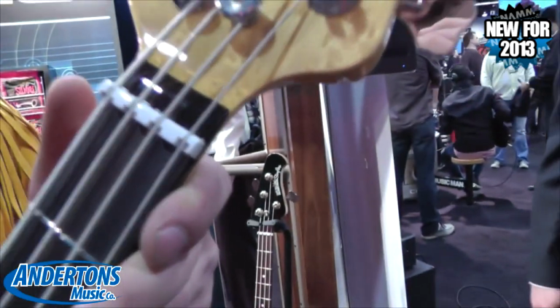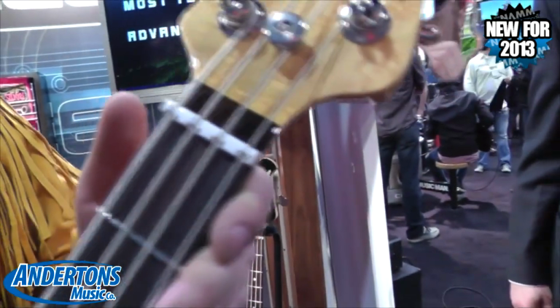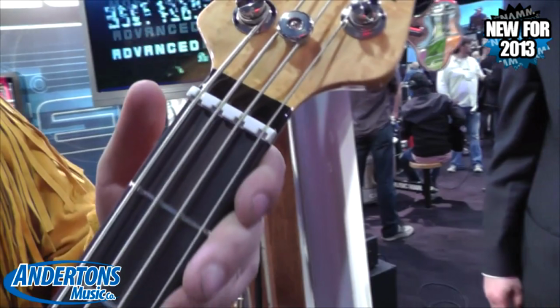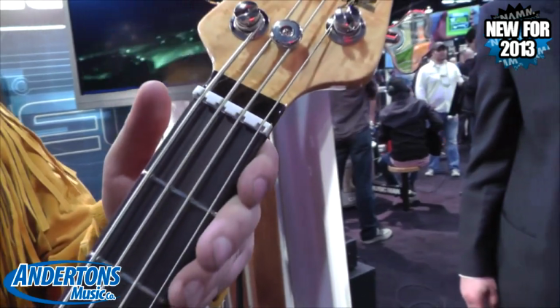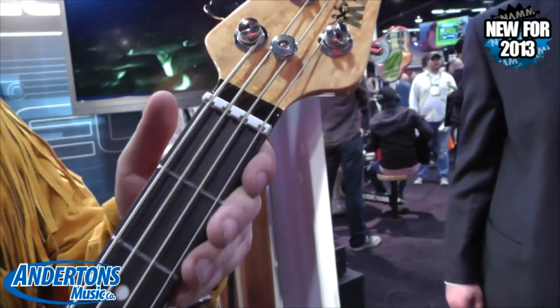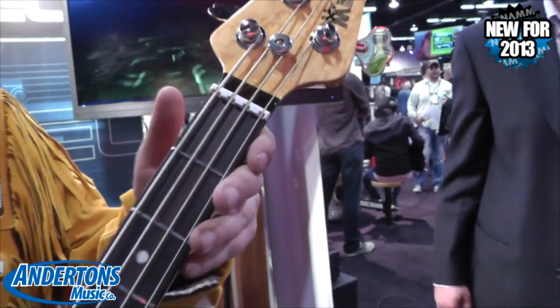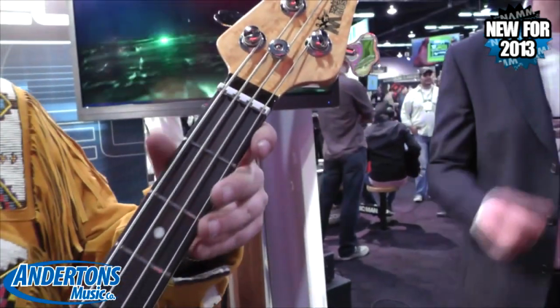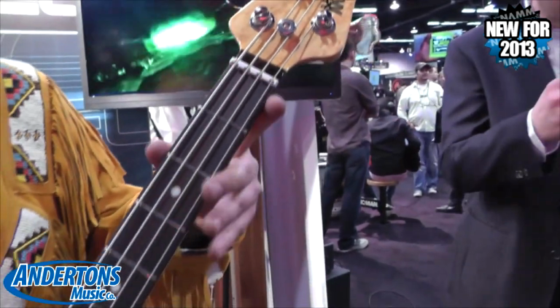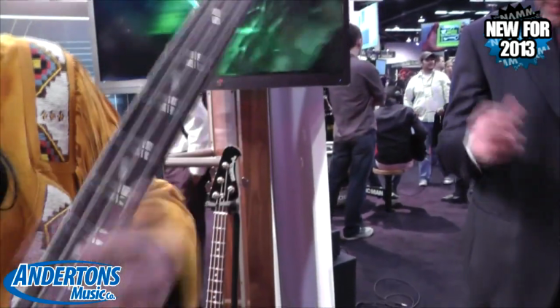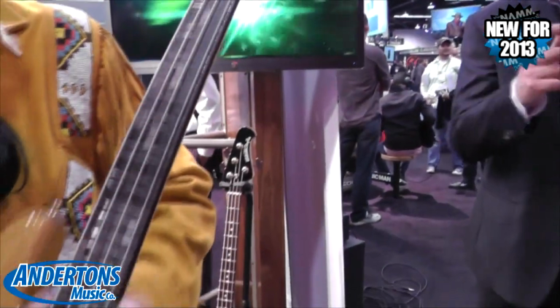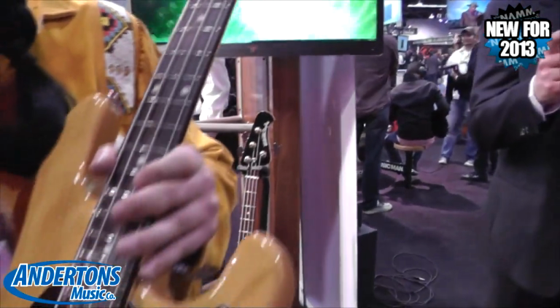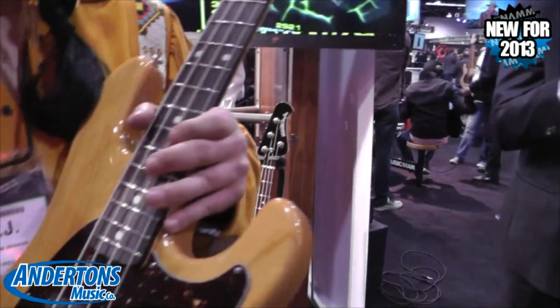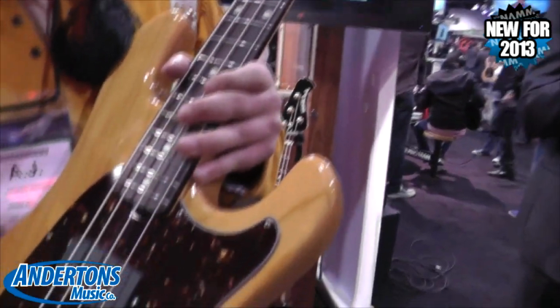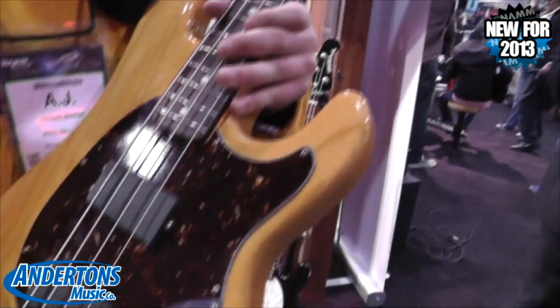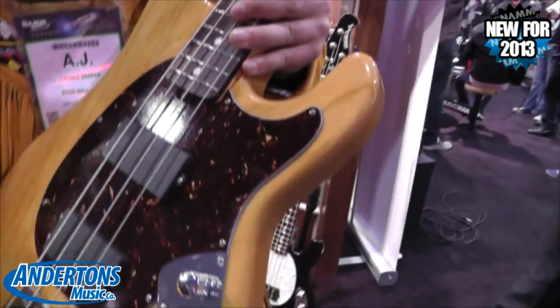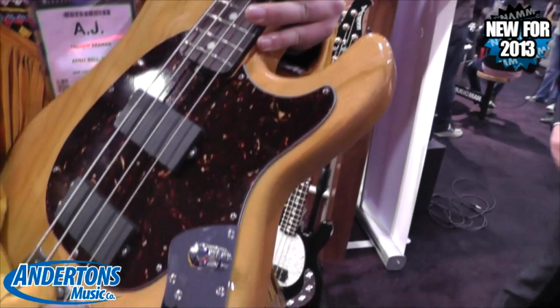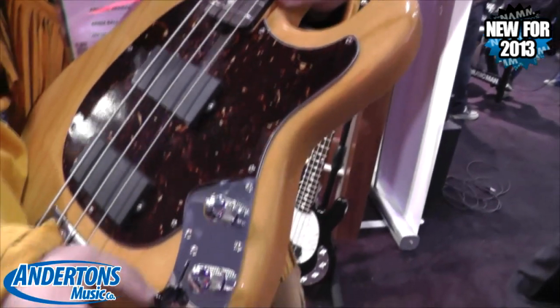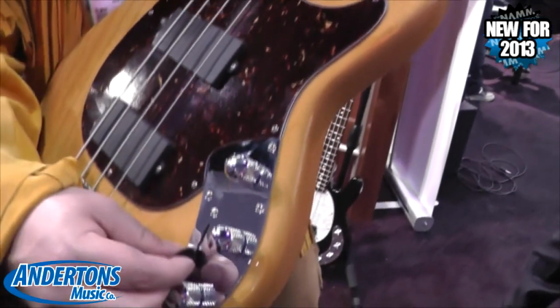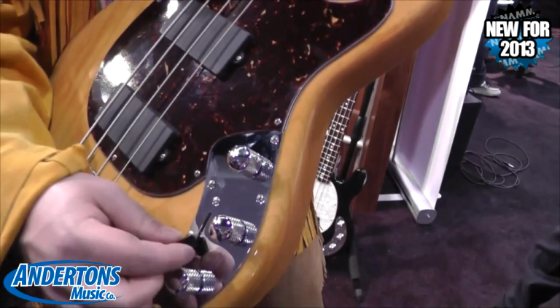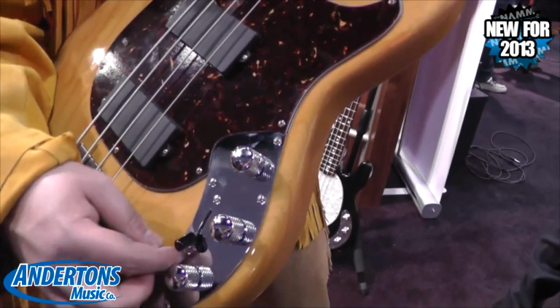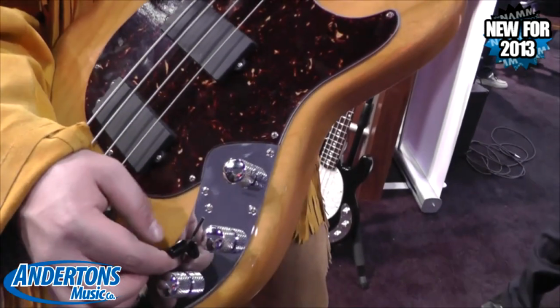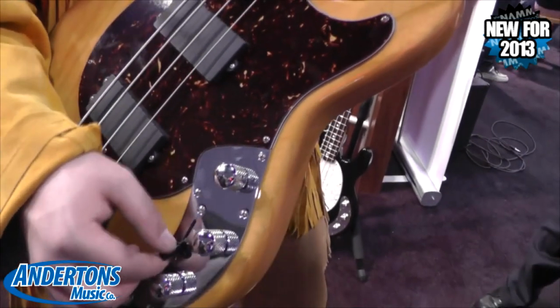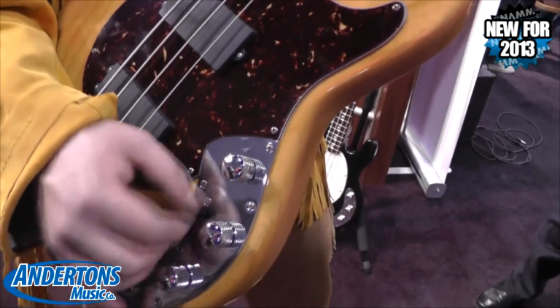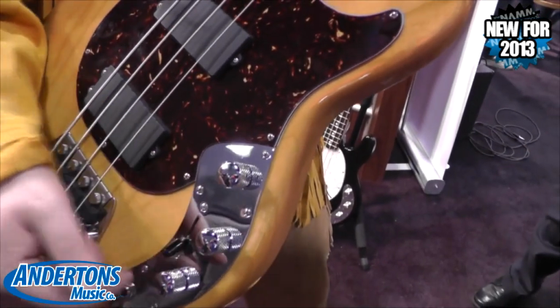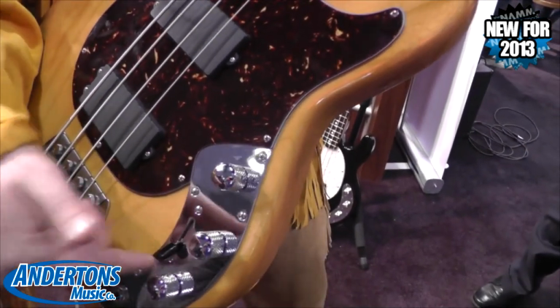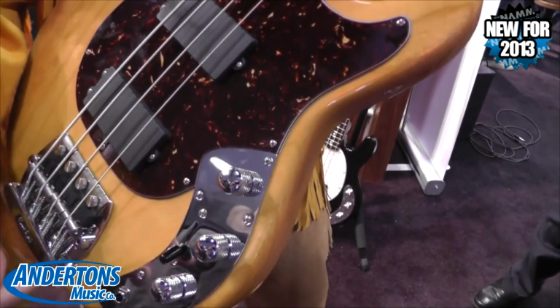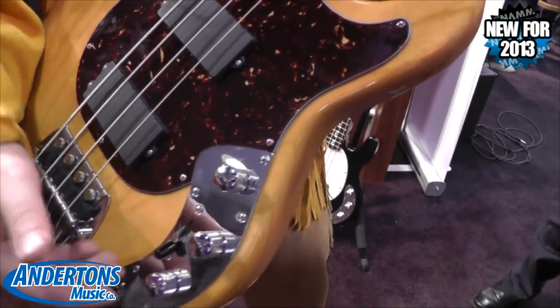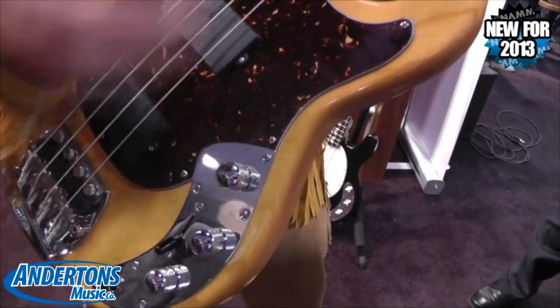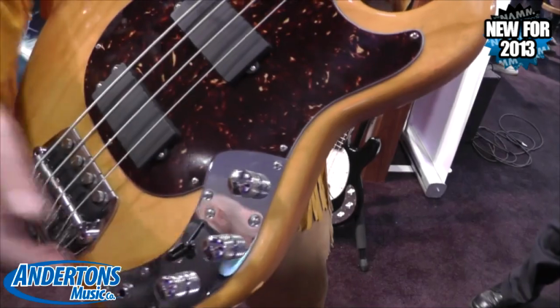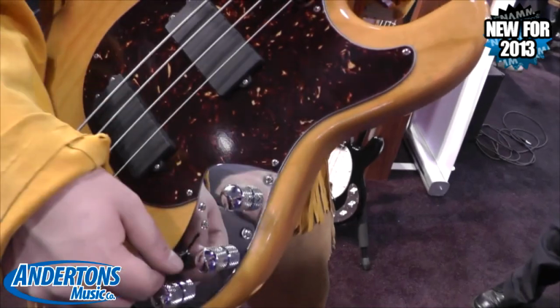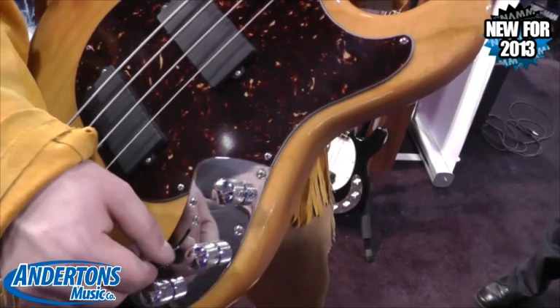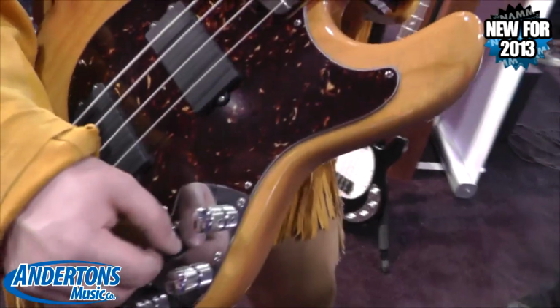It's got a two-band active preamp, so you've got a boost and cut on your bass and your treble. And you've also got different pickup configurations on here.